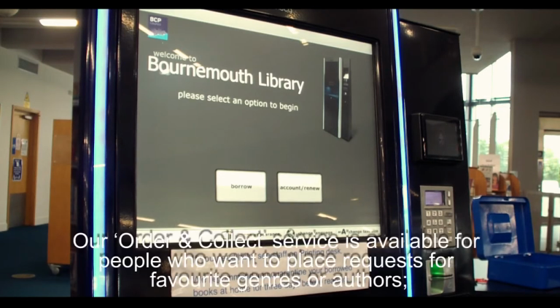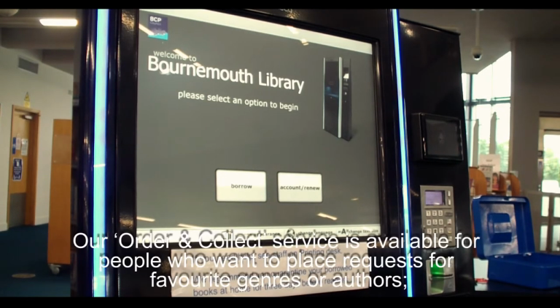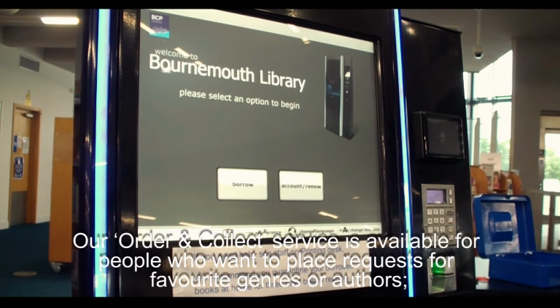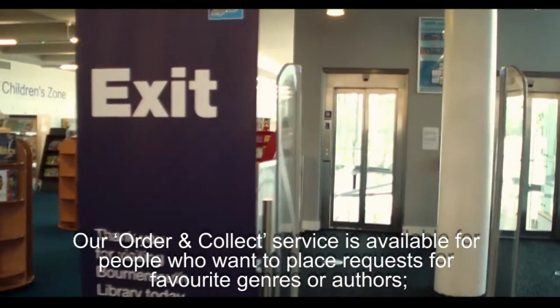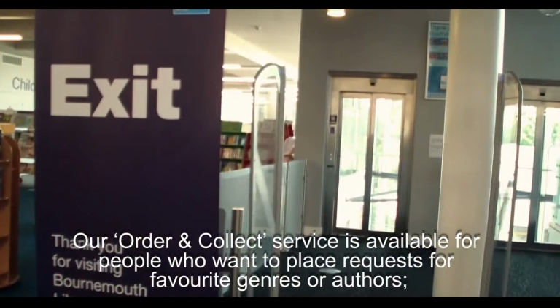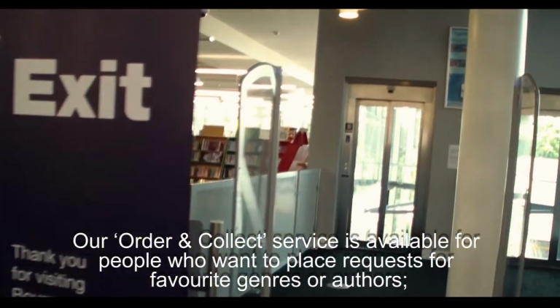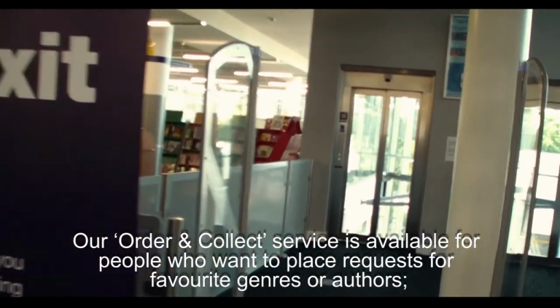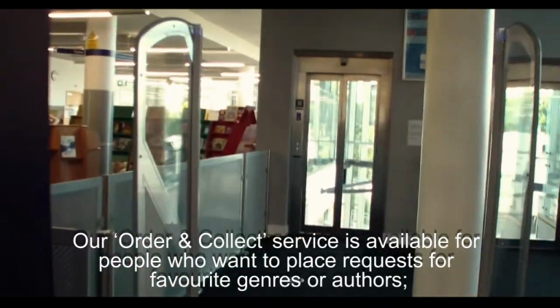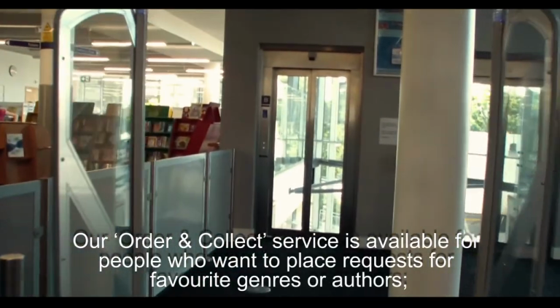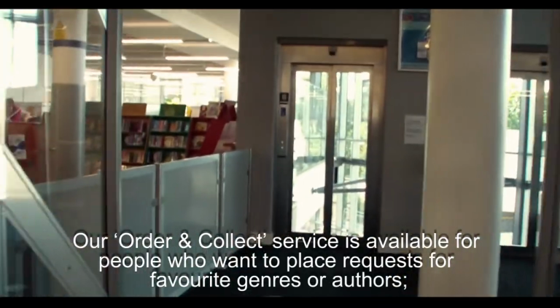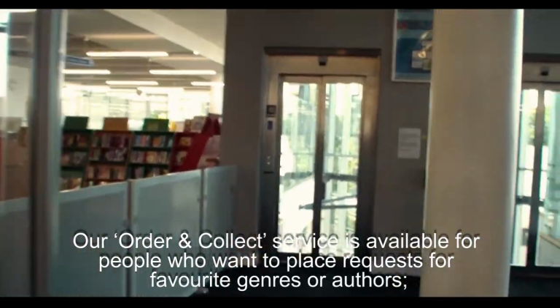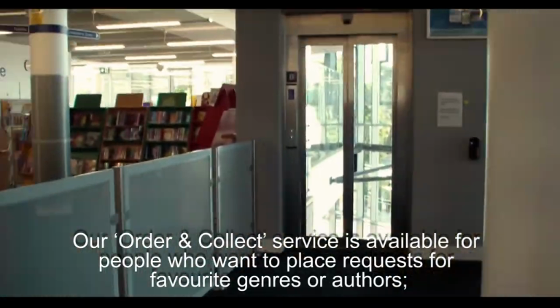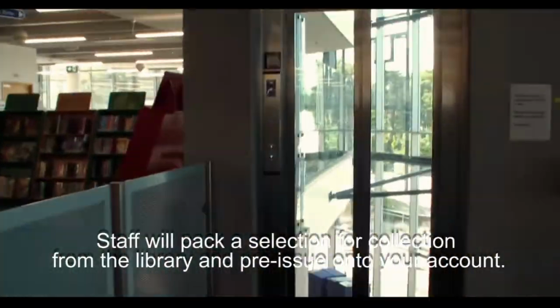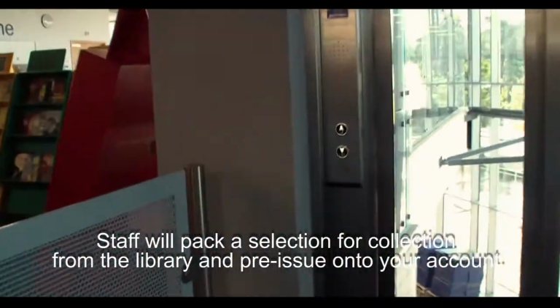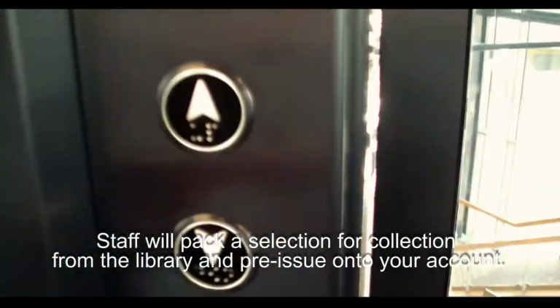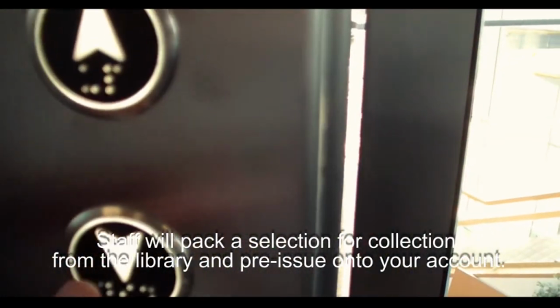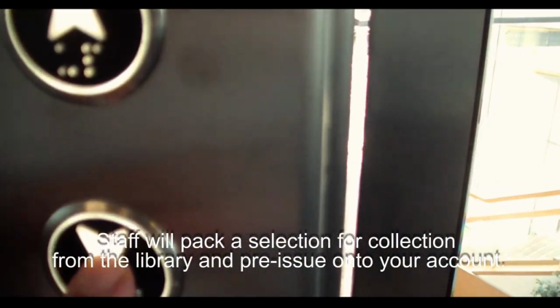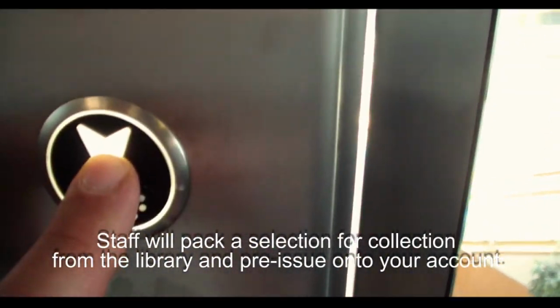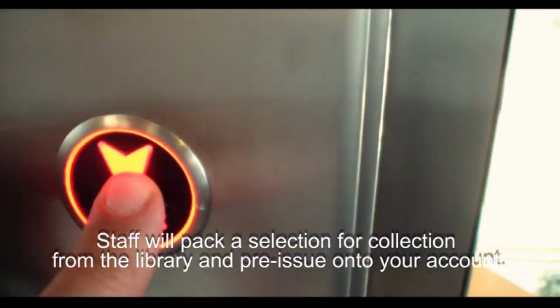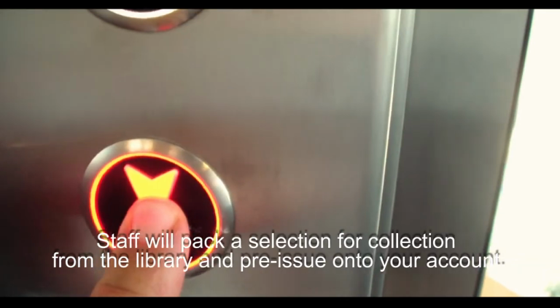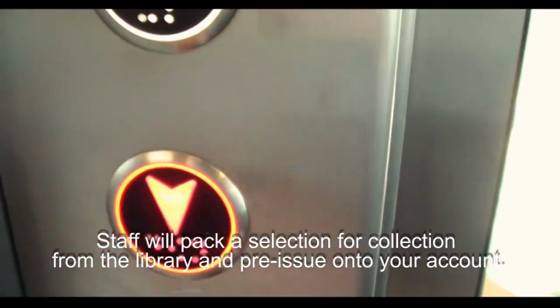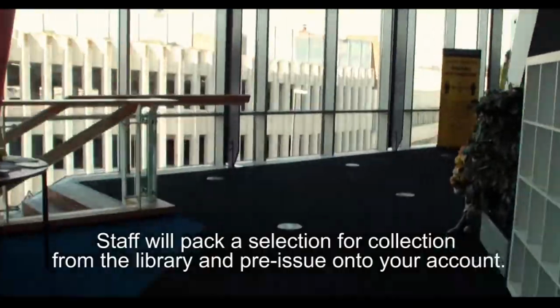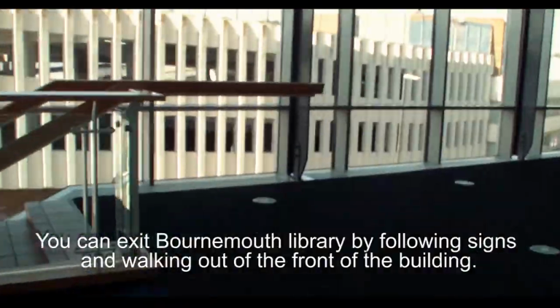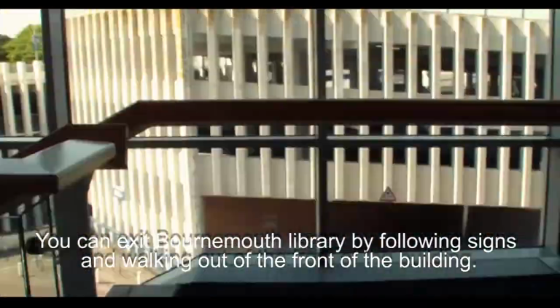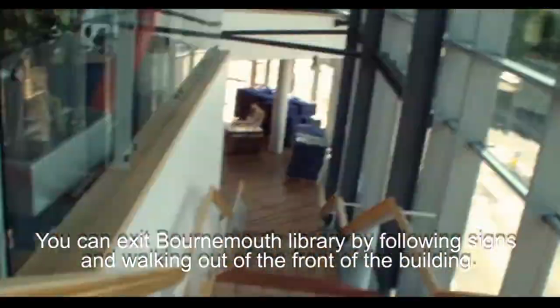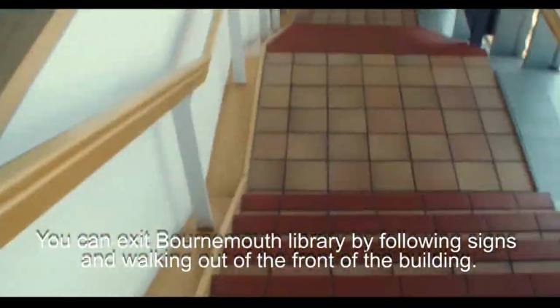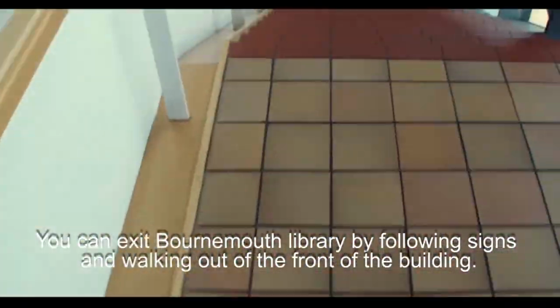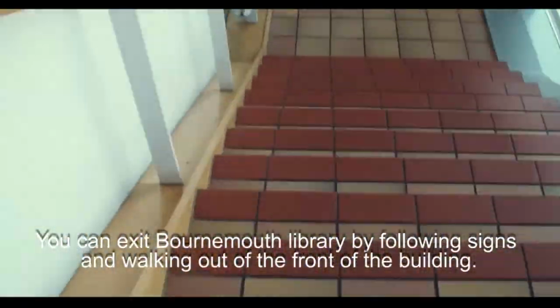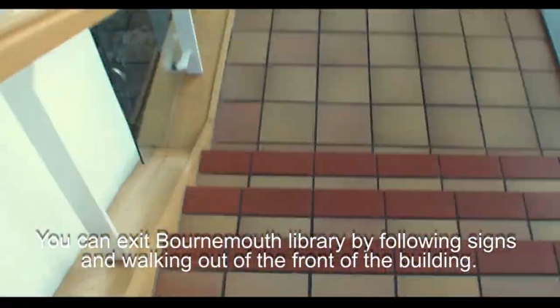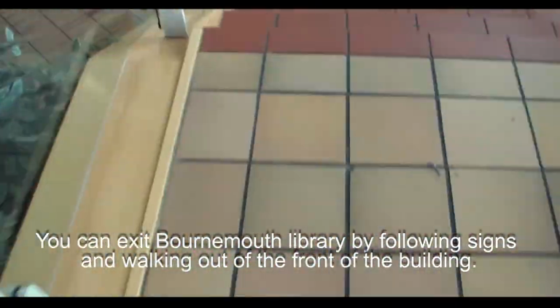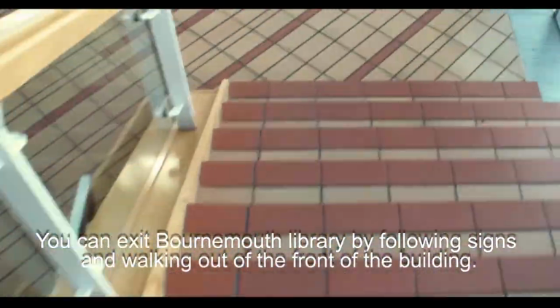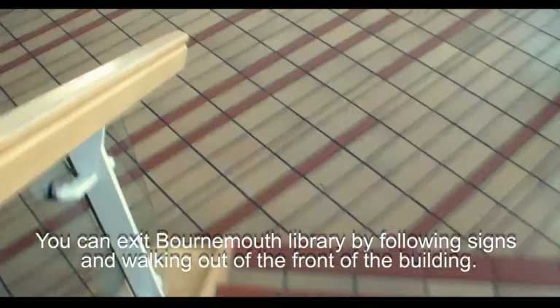Our order and collect service is available for people who want to place requests for favourite genres or authors. Staff will pack a selection for collection from the library and pre-issue onto your account. You can exit Bournemouth Library by following signs and walking out of the front of the building.